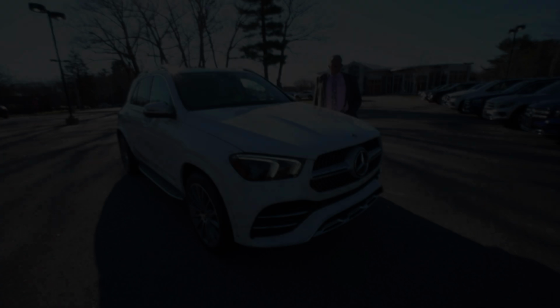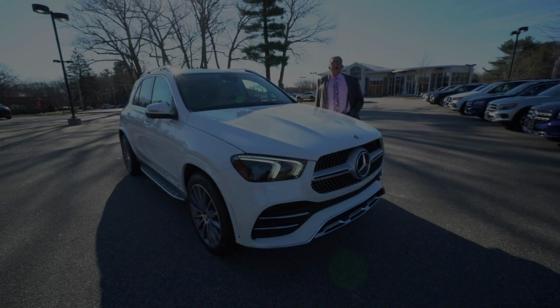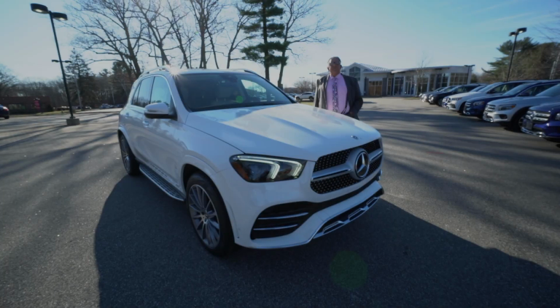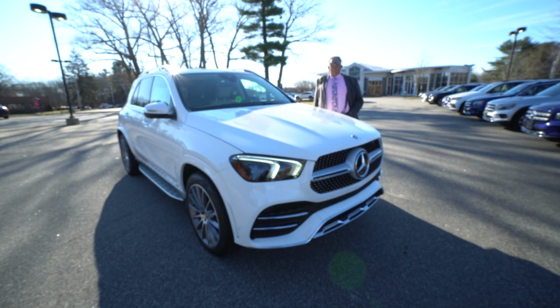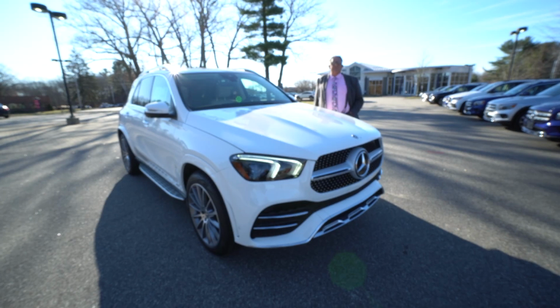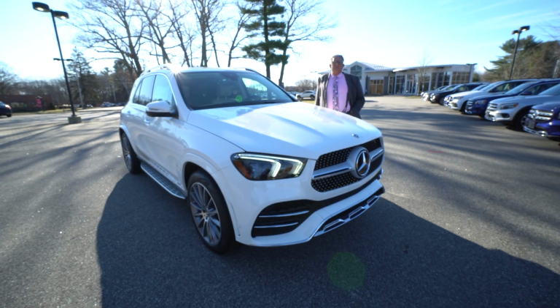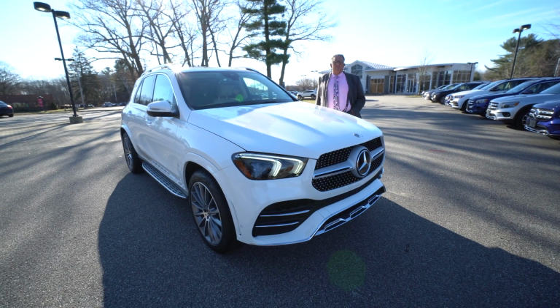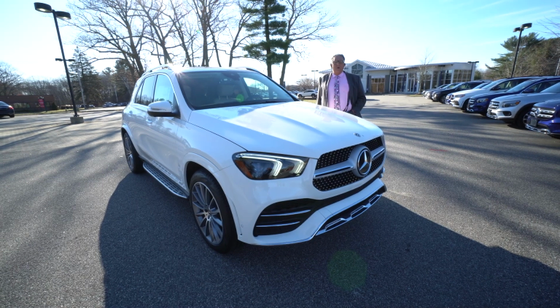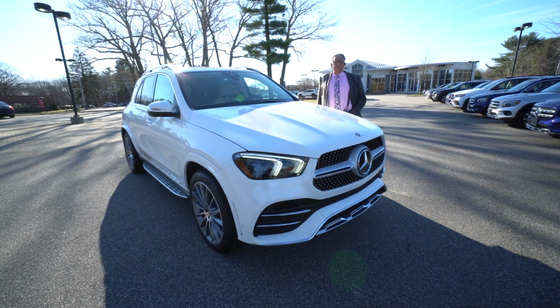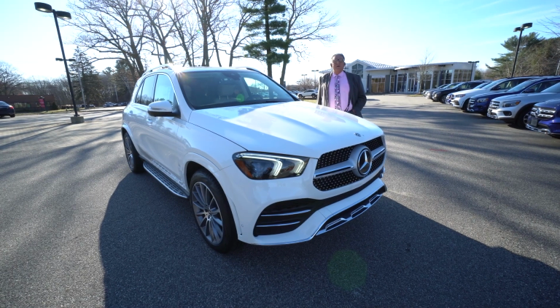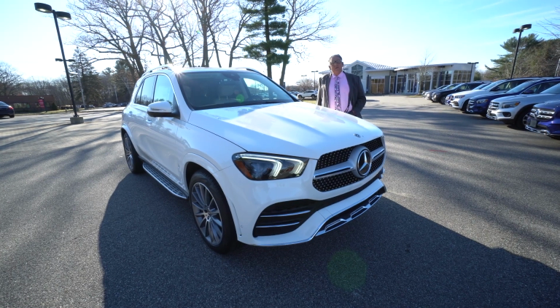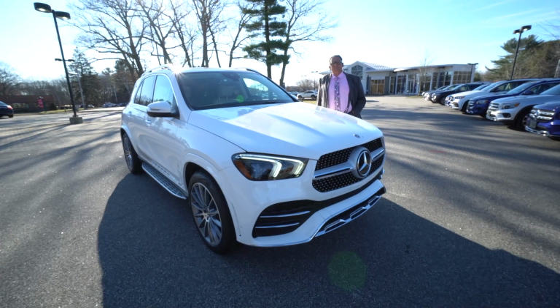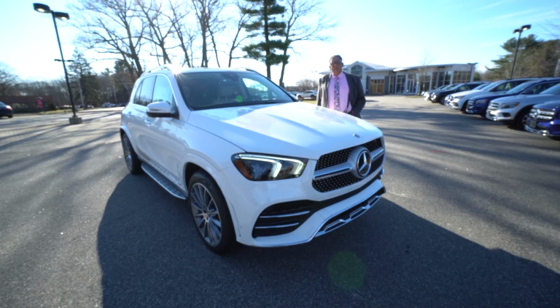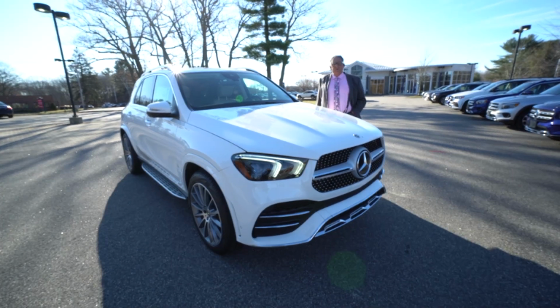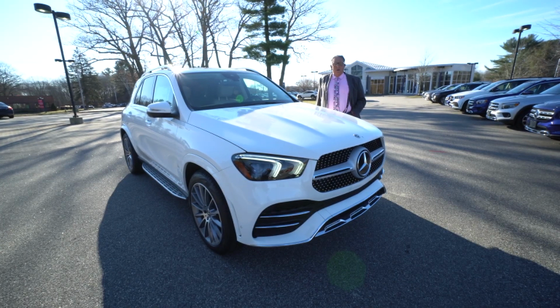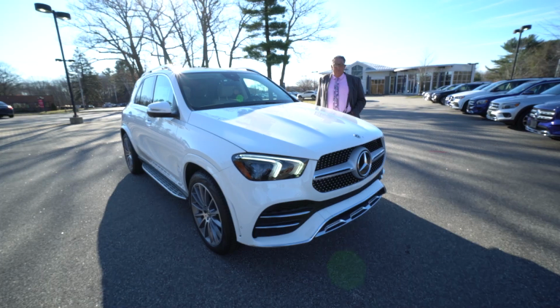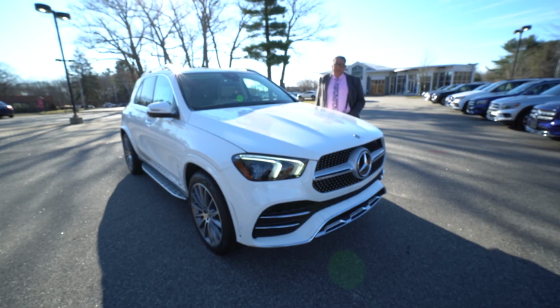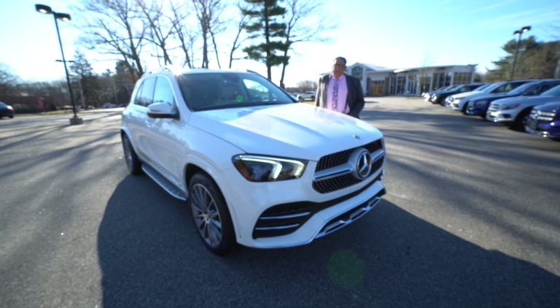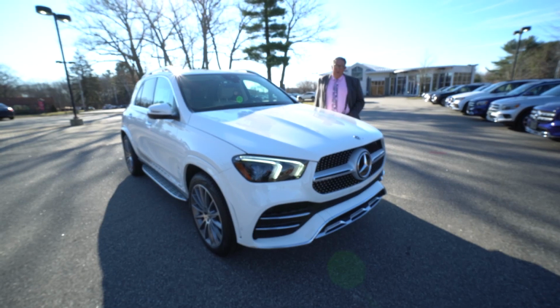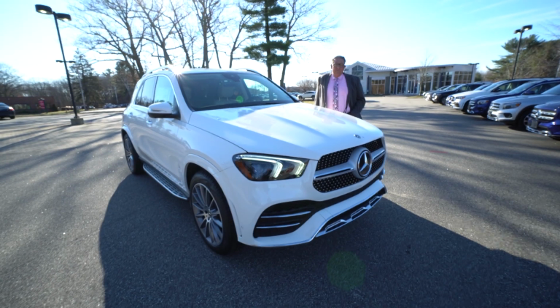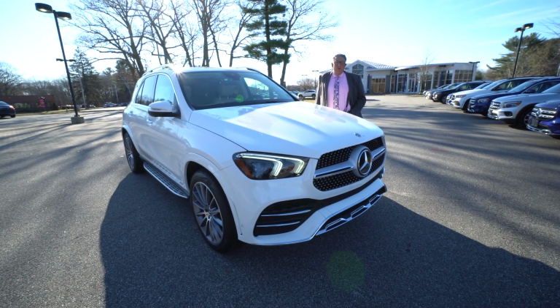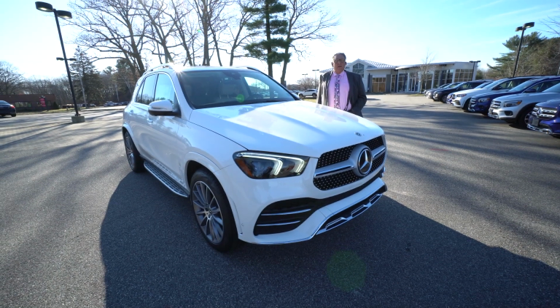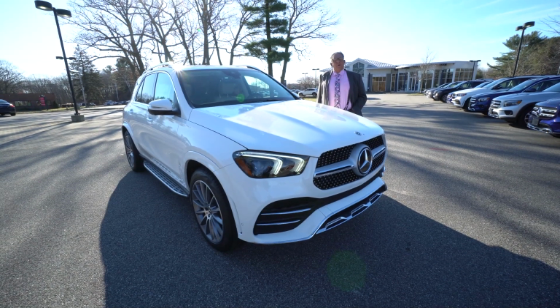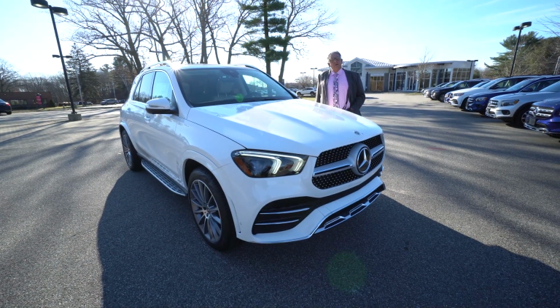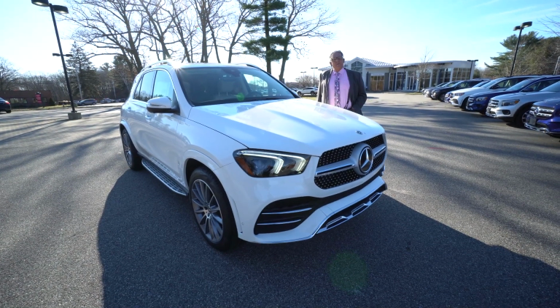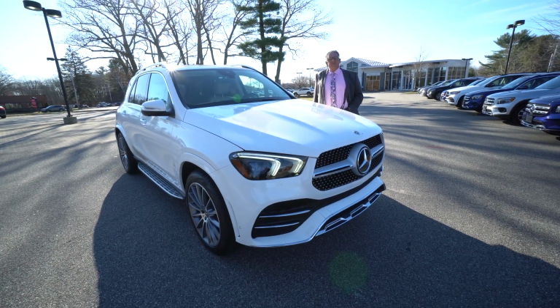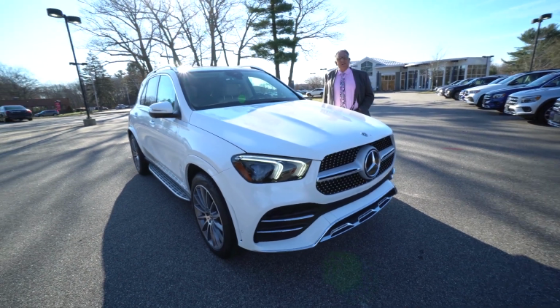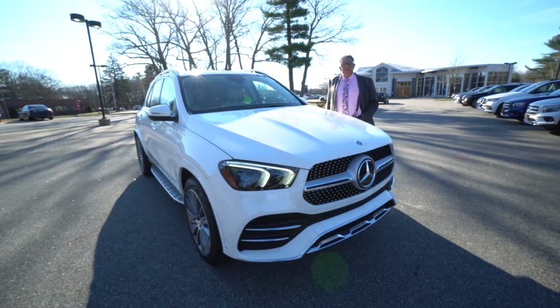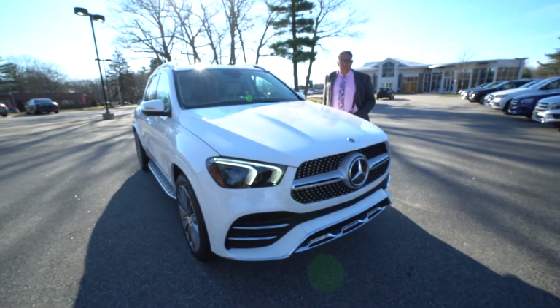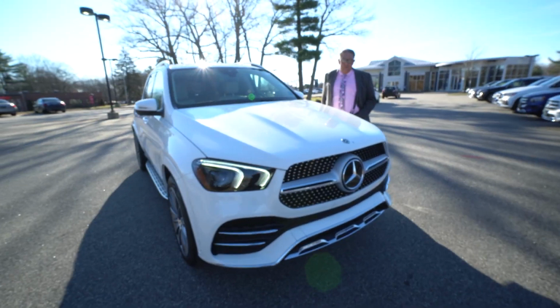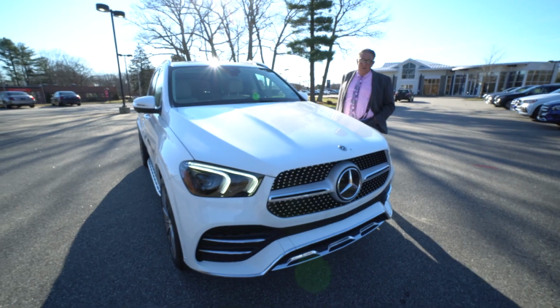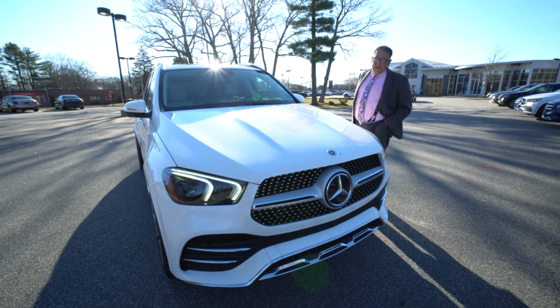Hi Mohamed, this is Watson at Prime Motors, Mercedes-Benz of Scarborough, Maine. I wanted to give you a quick look around on this GLE 350 that you inquired about.